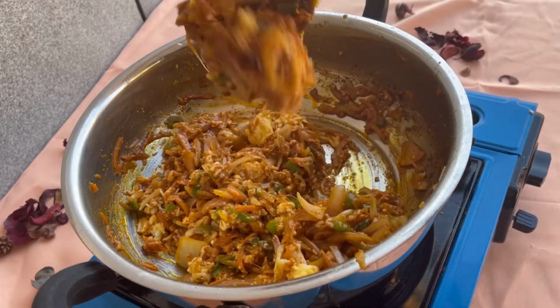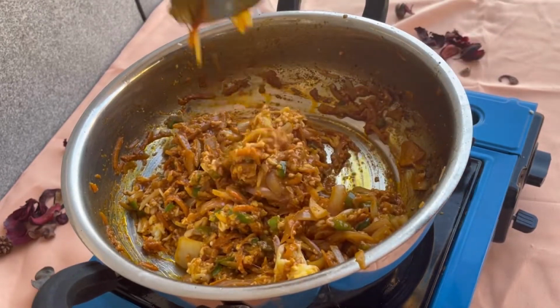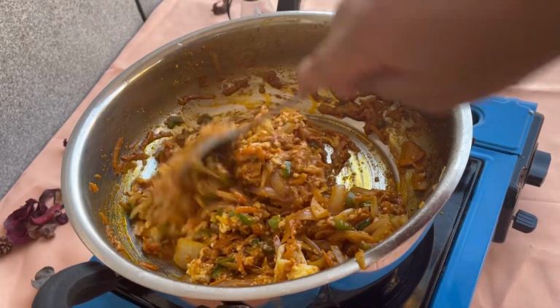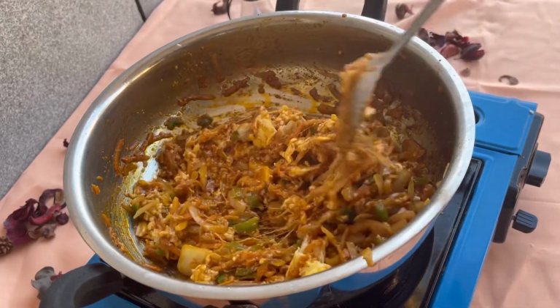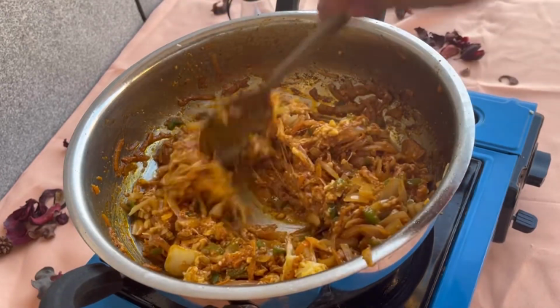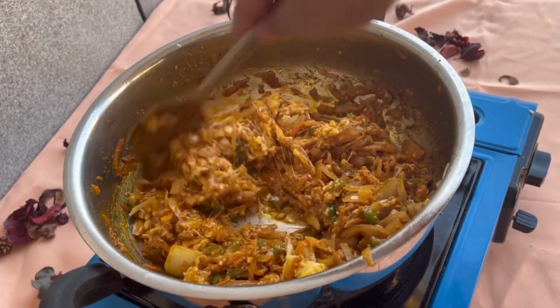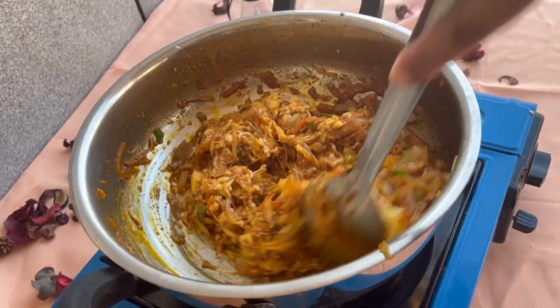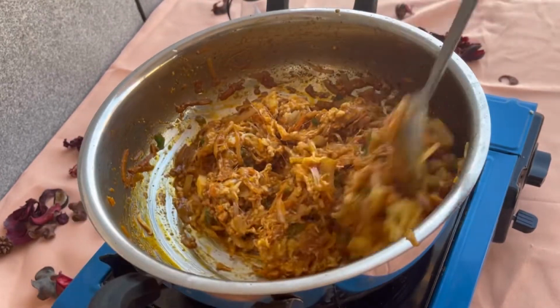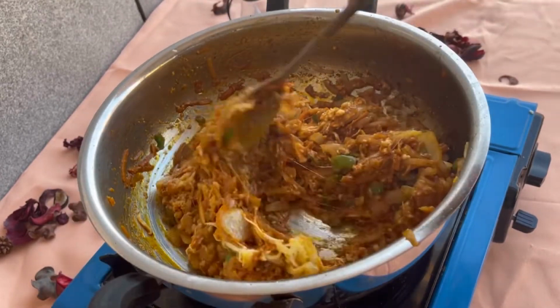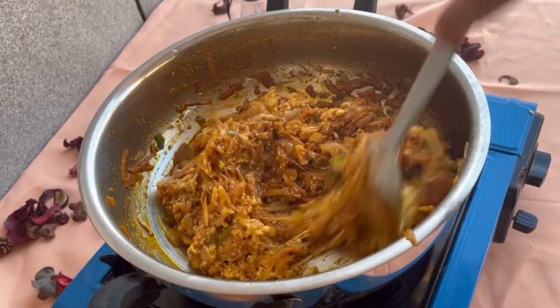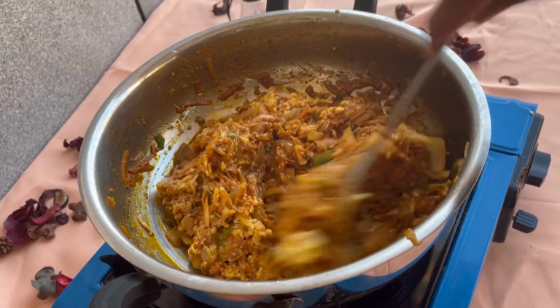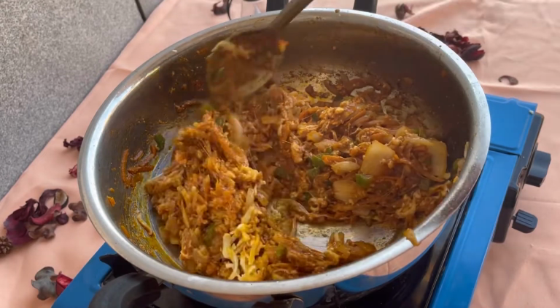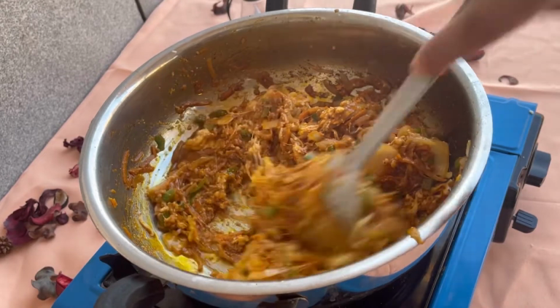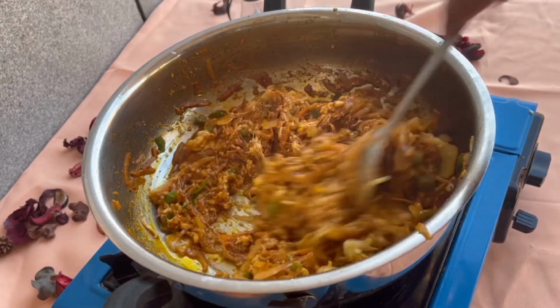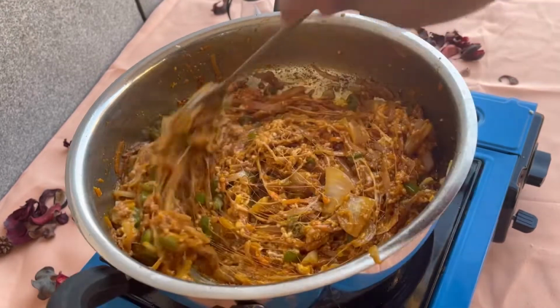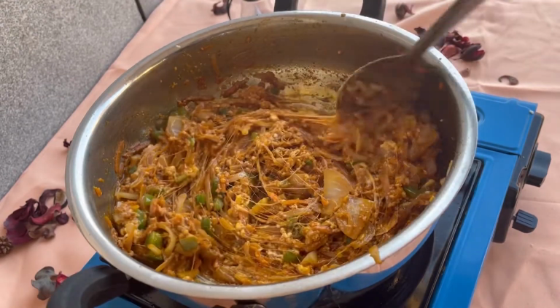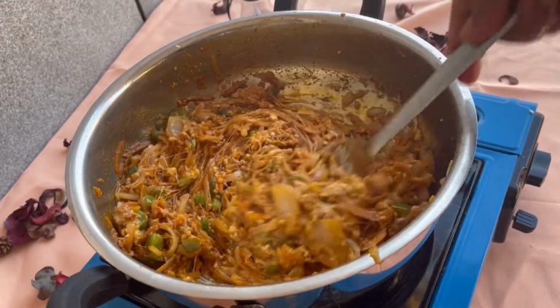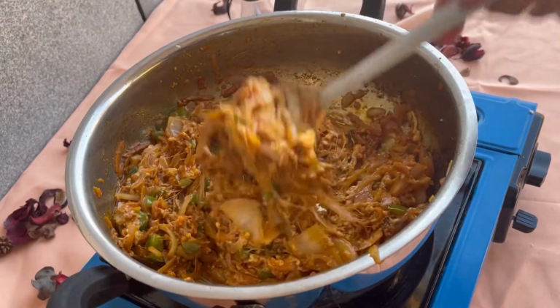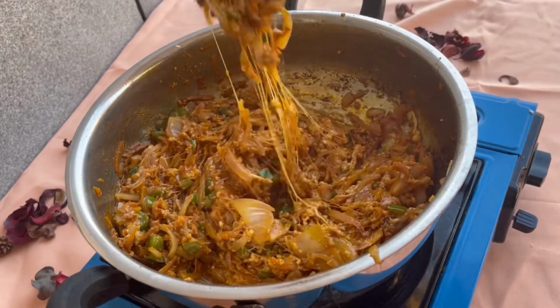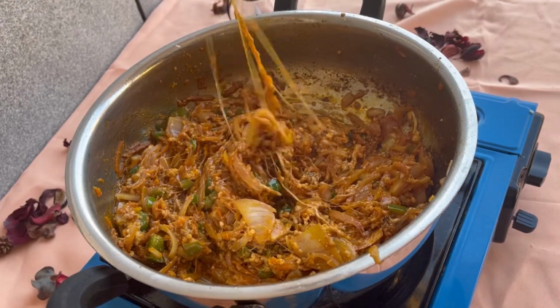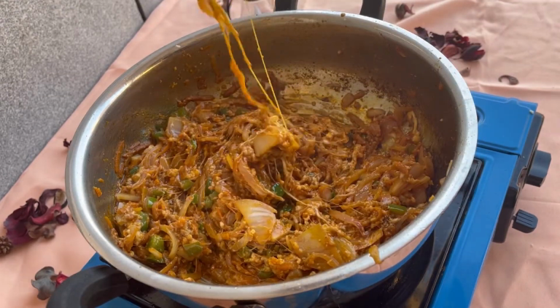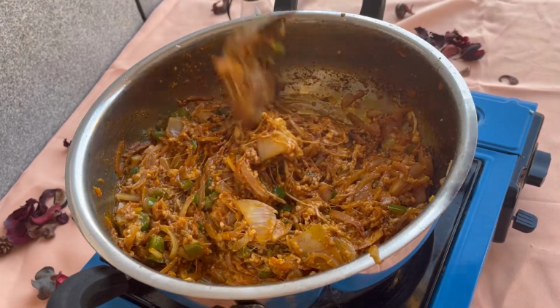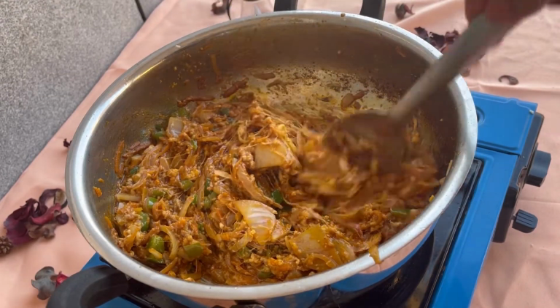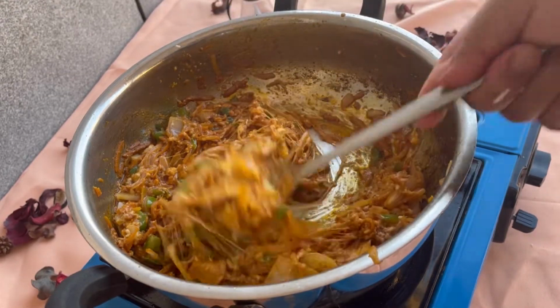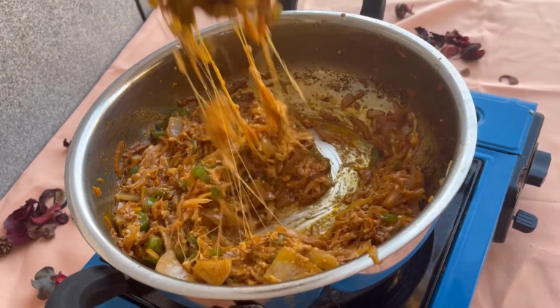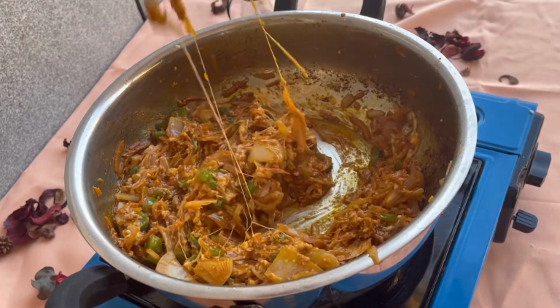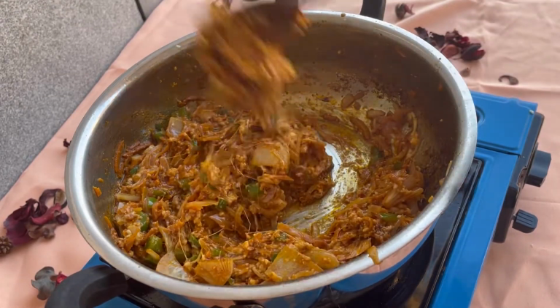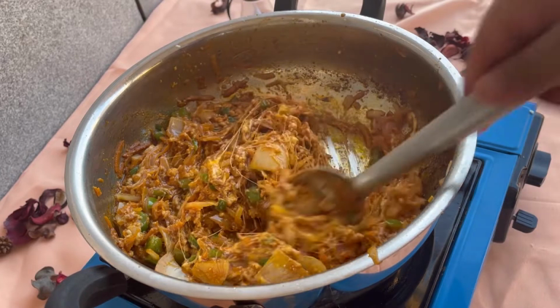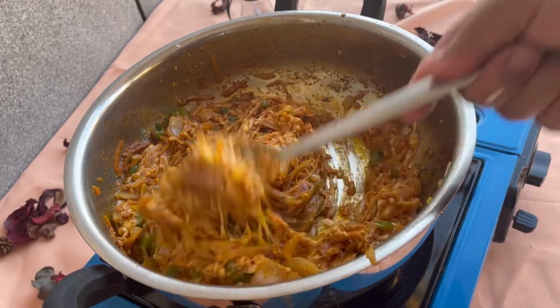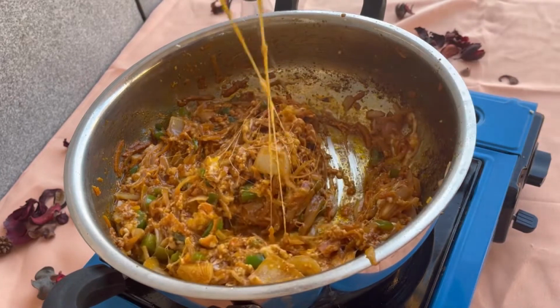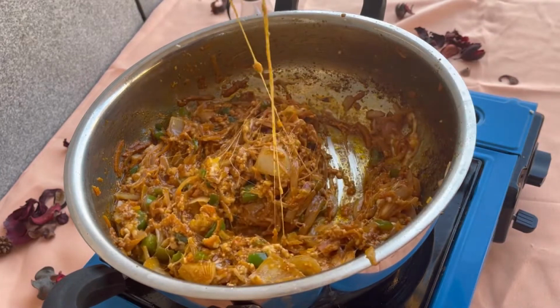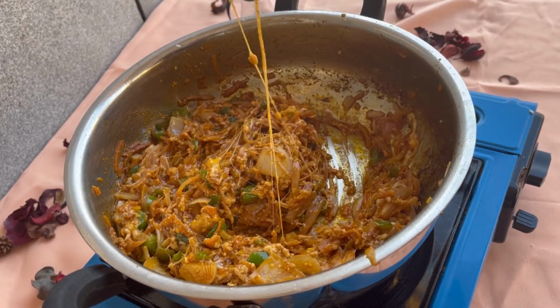You can see the texture of the cheese. We will add the cheese at this stage — it will be very stringy and will enhance the taste.